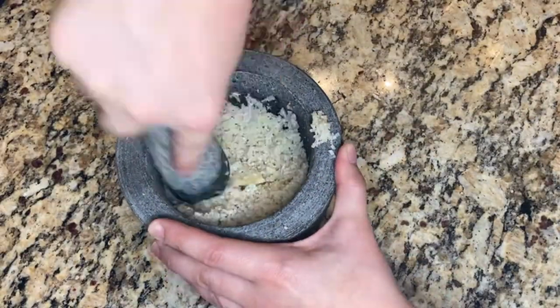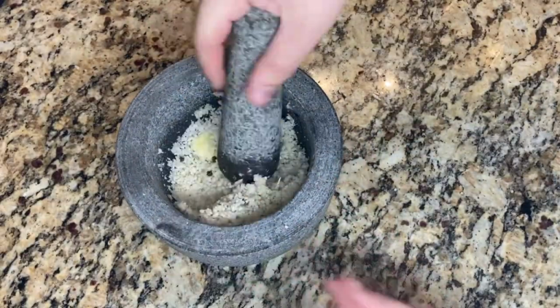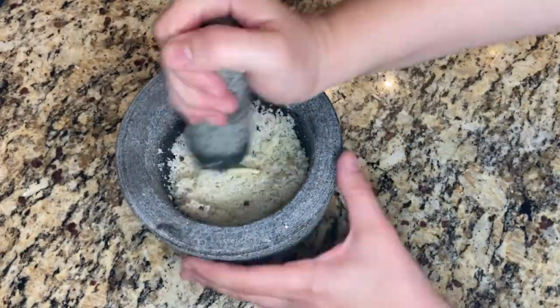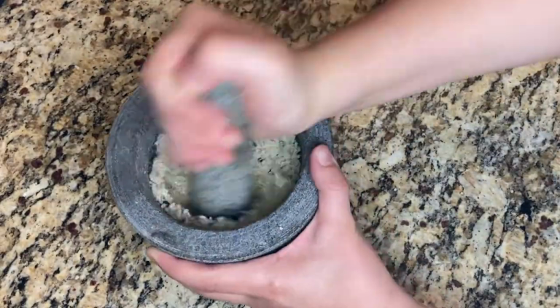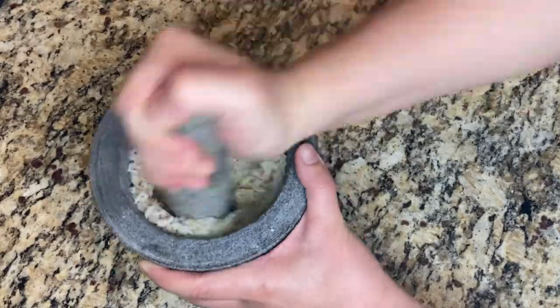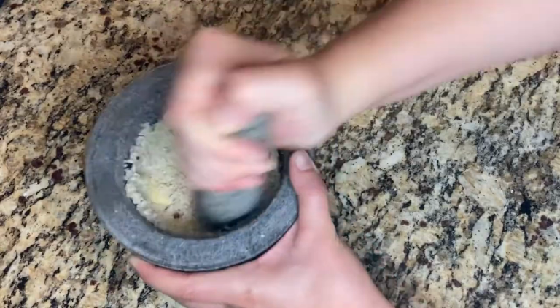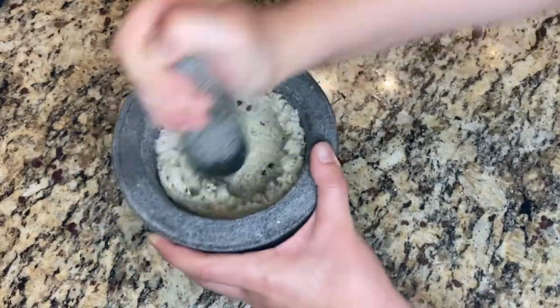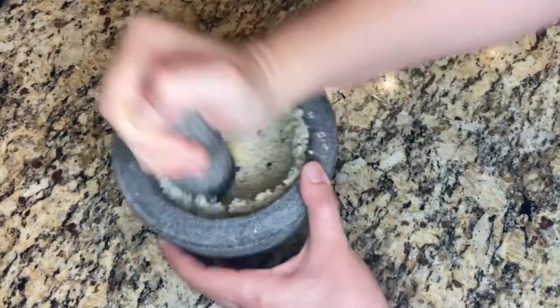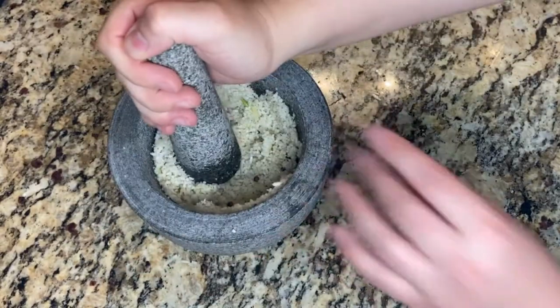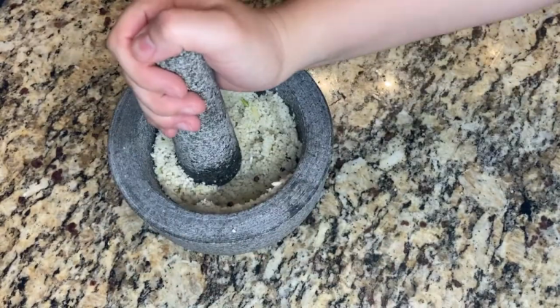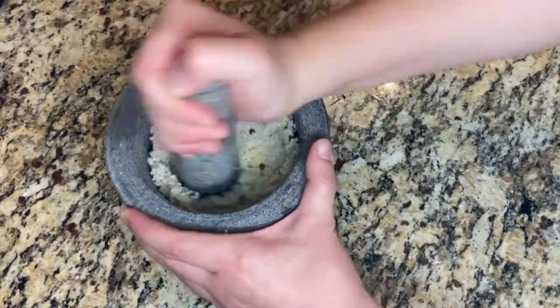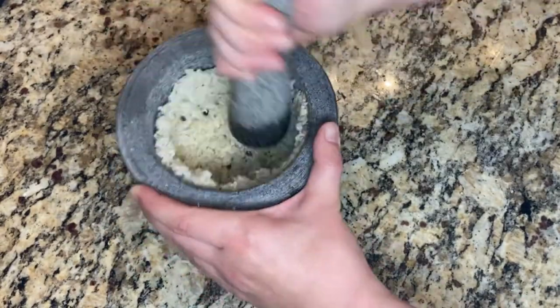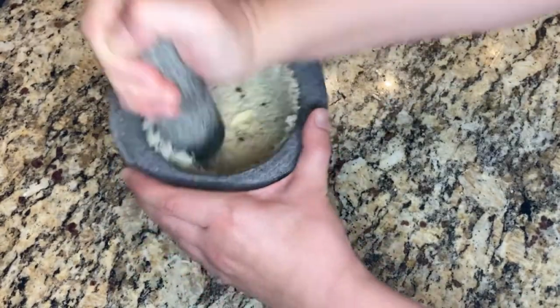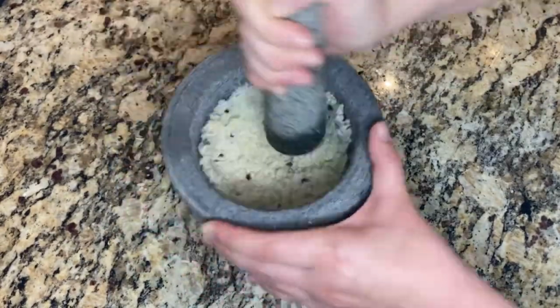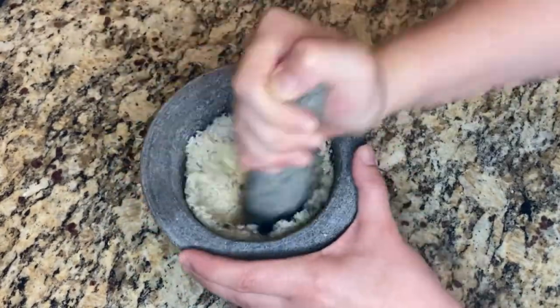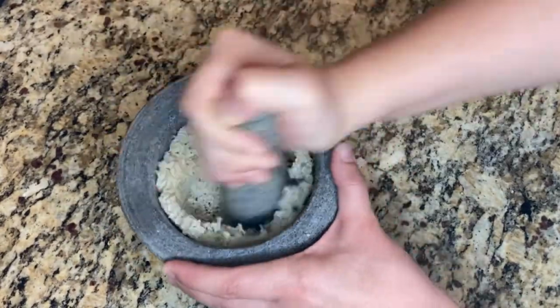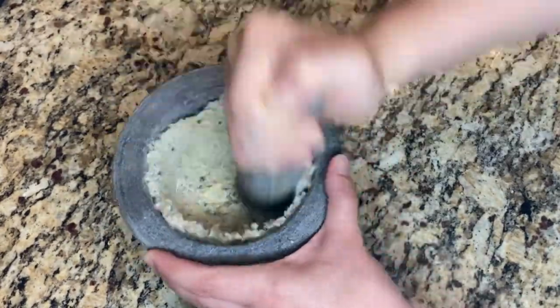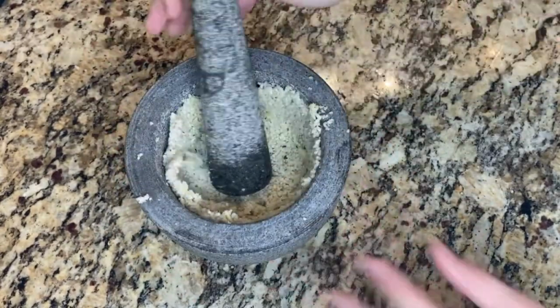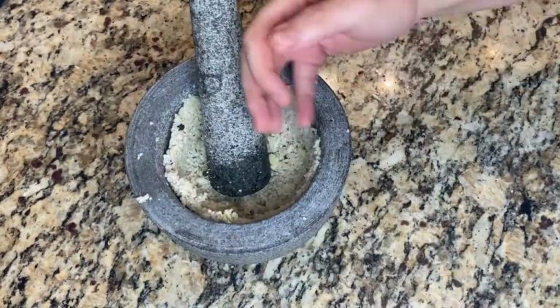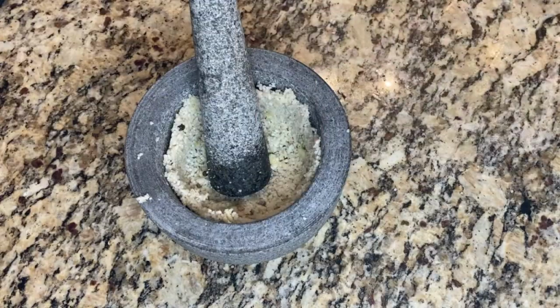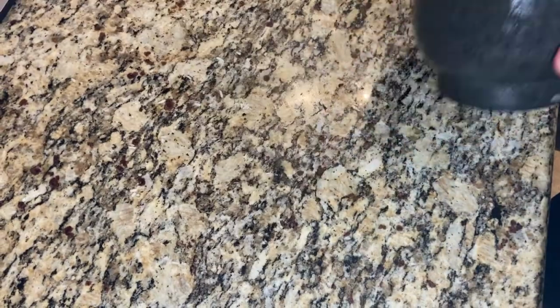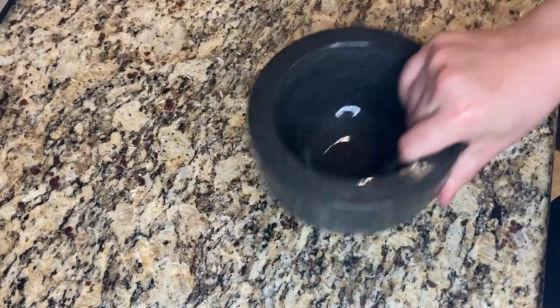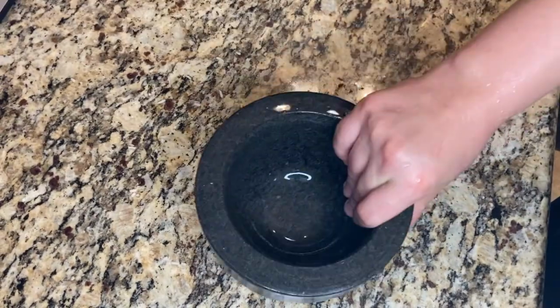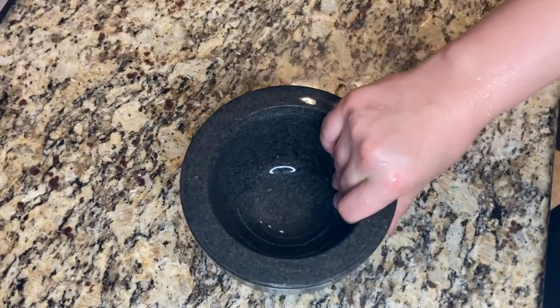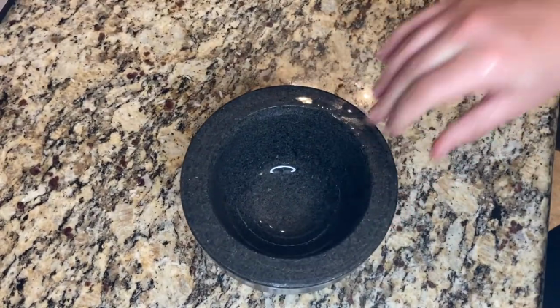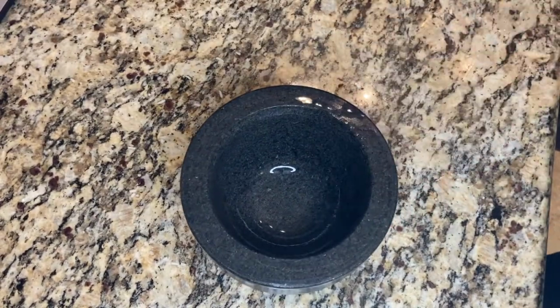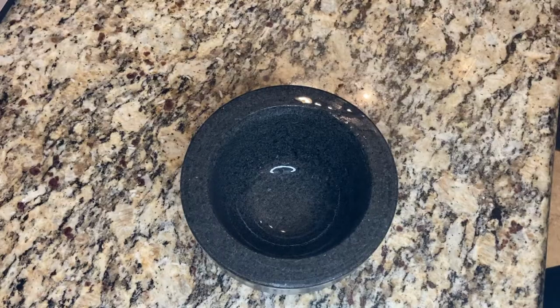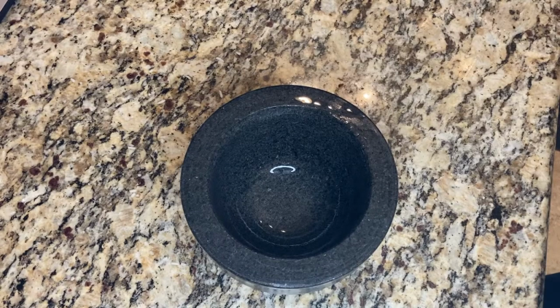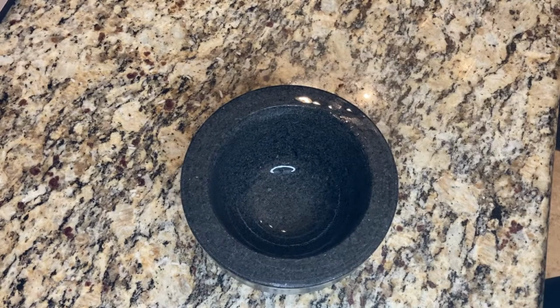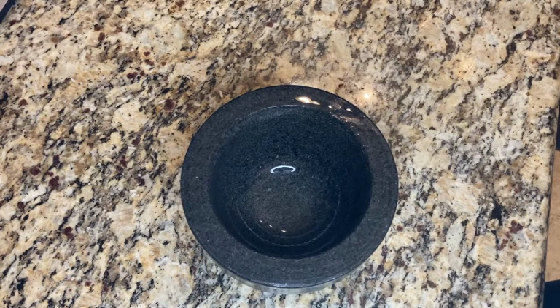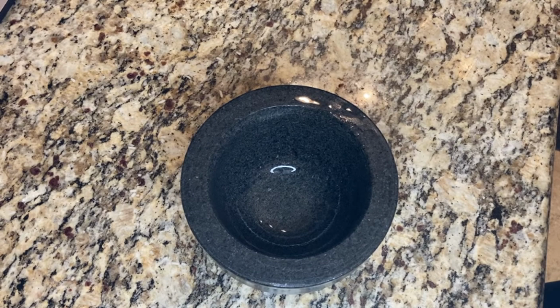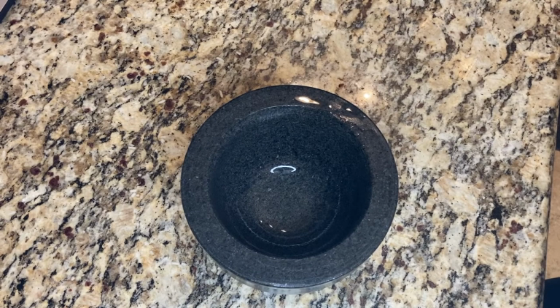Once this is fully ground in, throw away the mixture and rinse your mortar and pestle in warm water. Again, don't use soap. Let the mortar and pestle fully dry and it's ready for use.